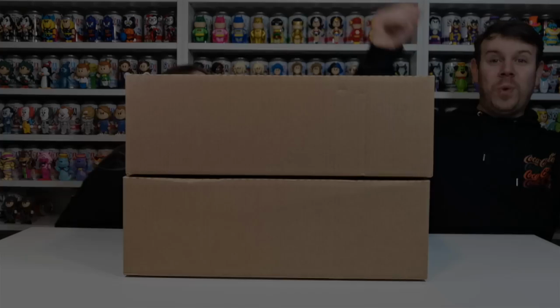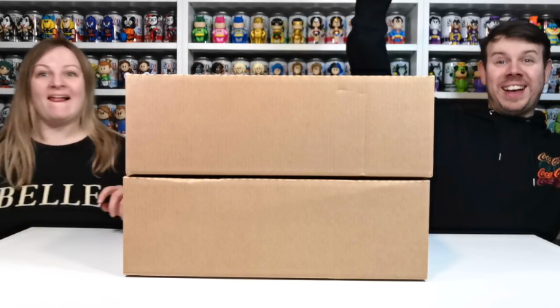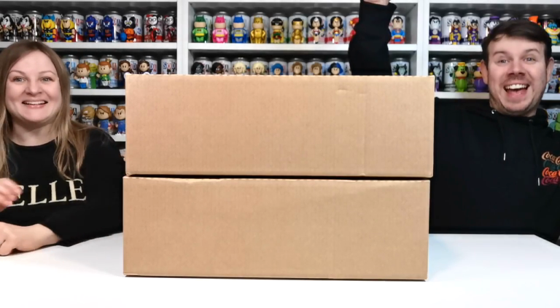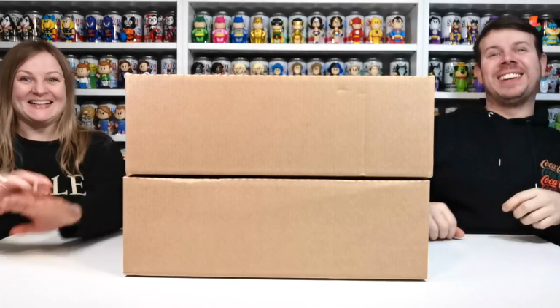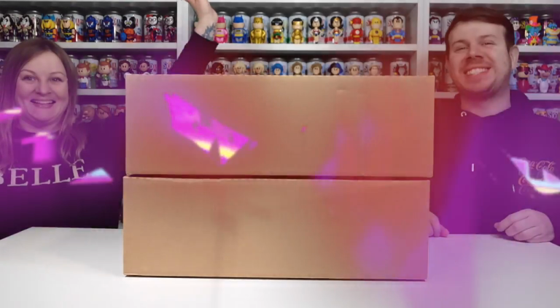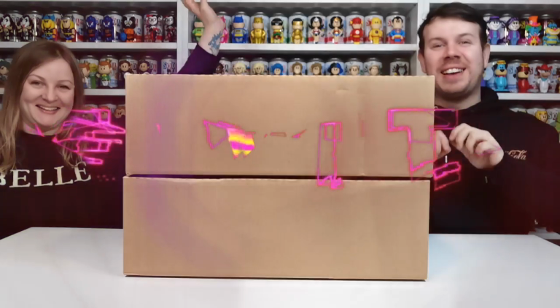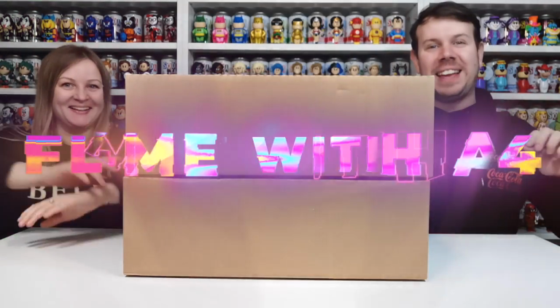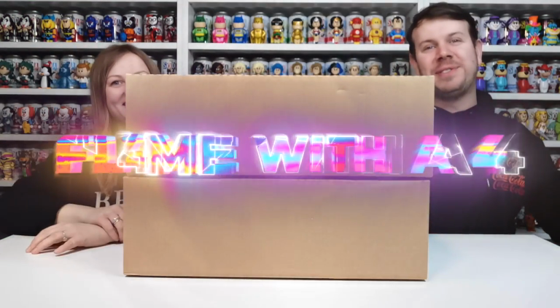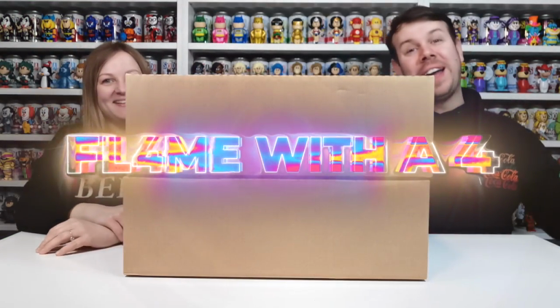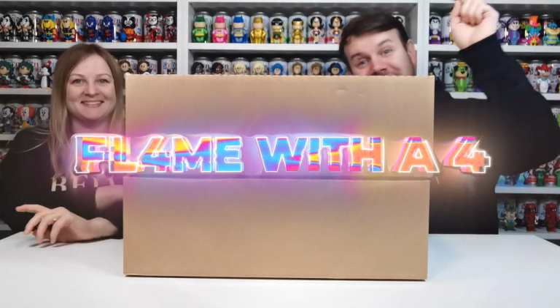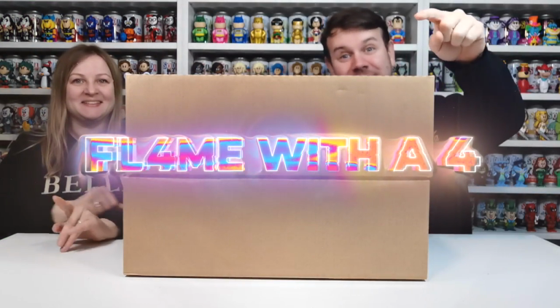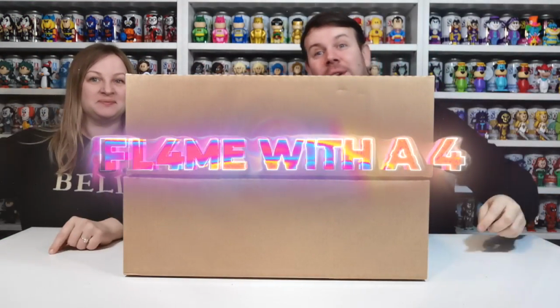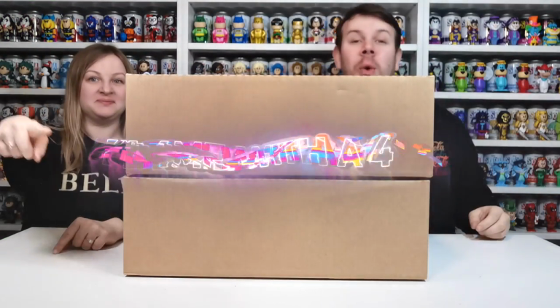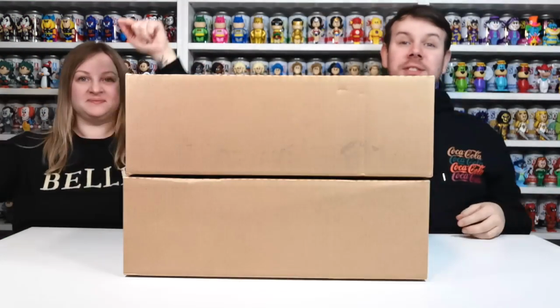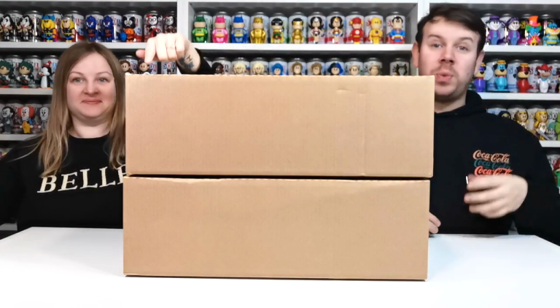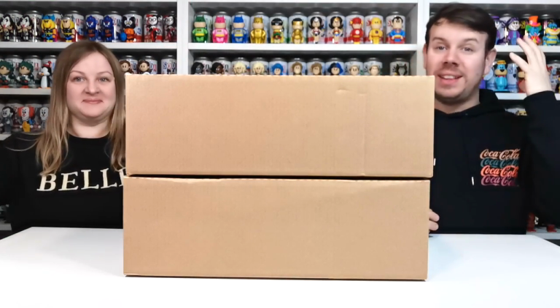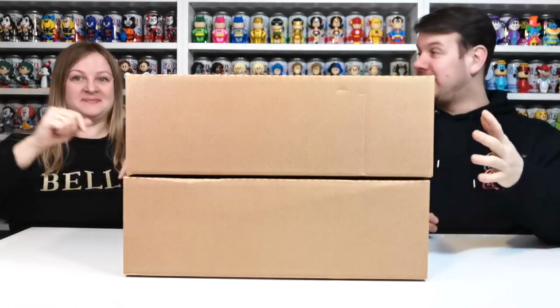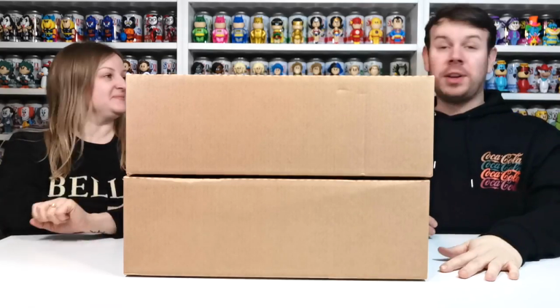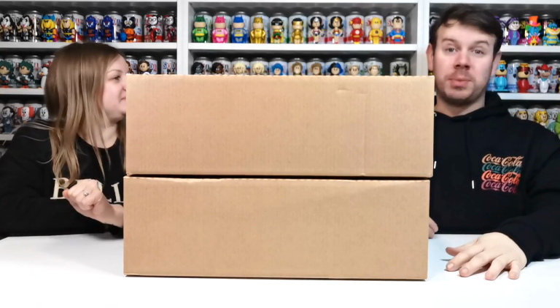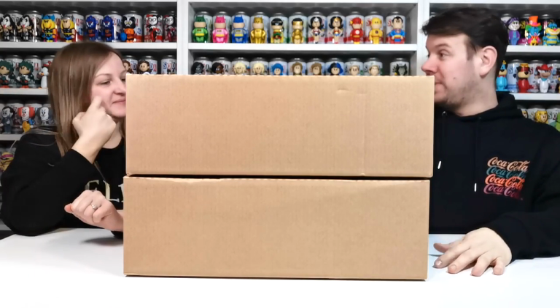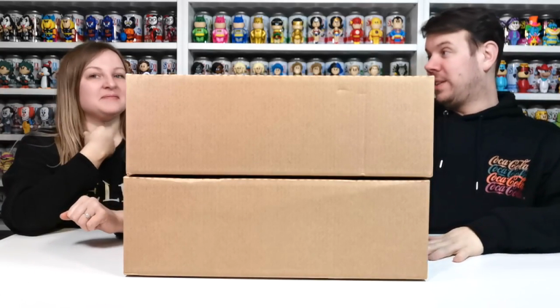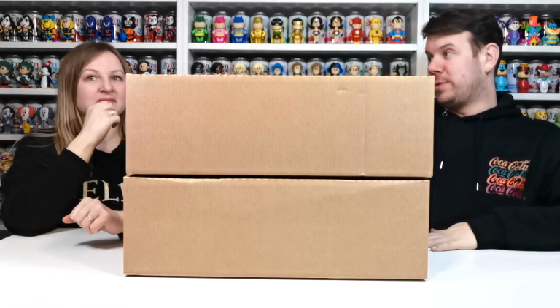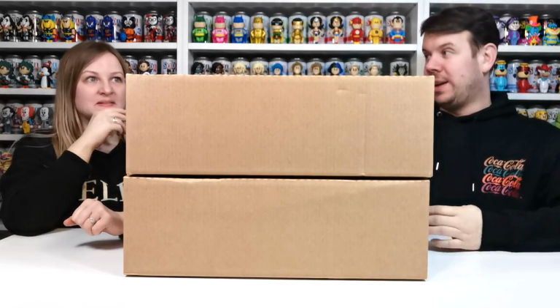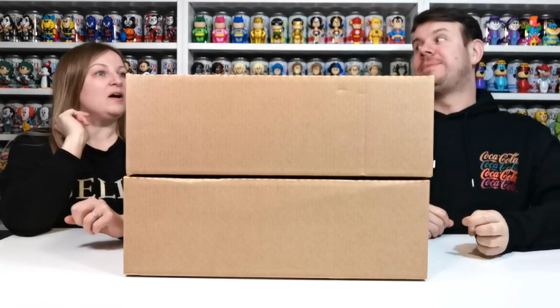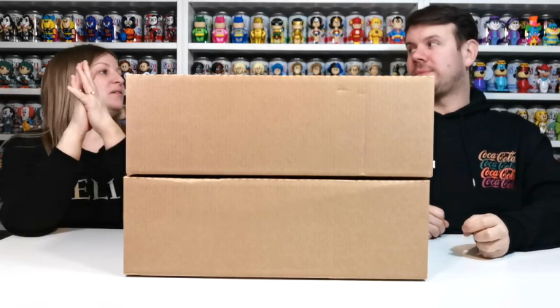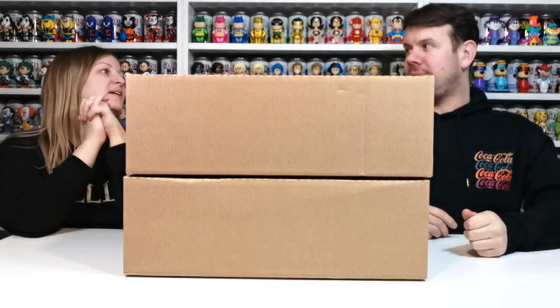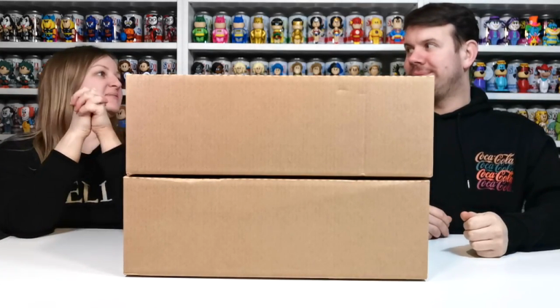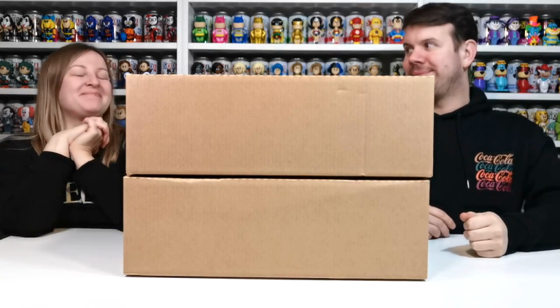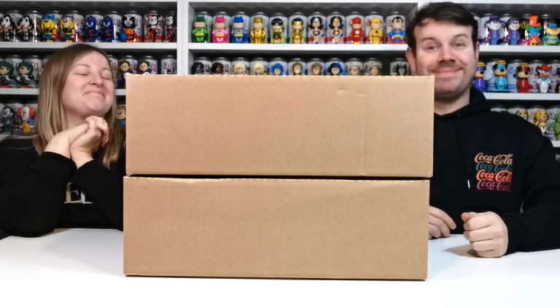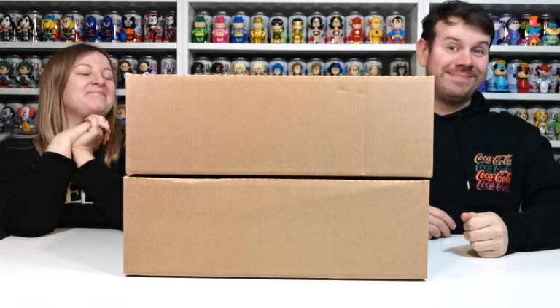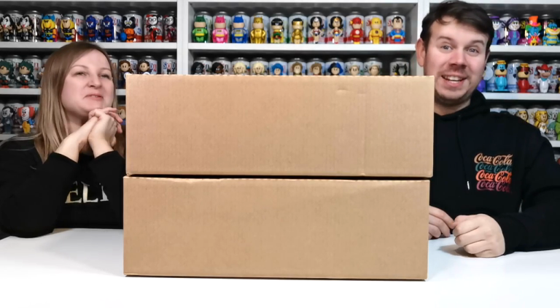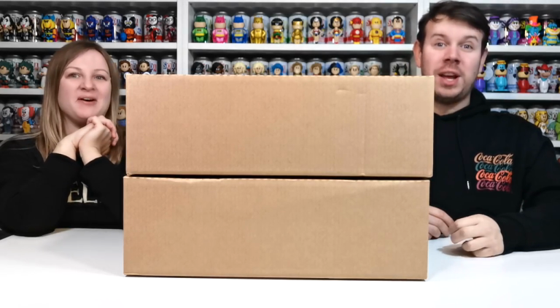What's up guys and welcome to my channel for Laying Rover 4. In this video we're going to be doing the latest Funko Europe drop. So much excitement!